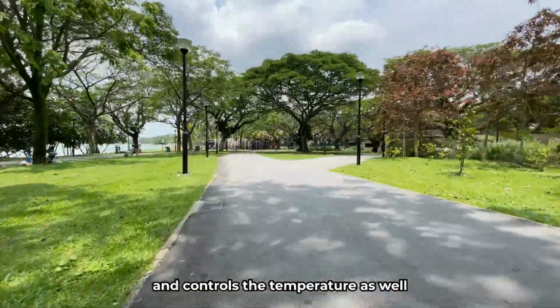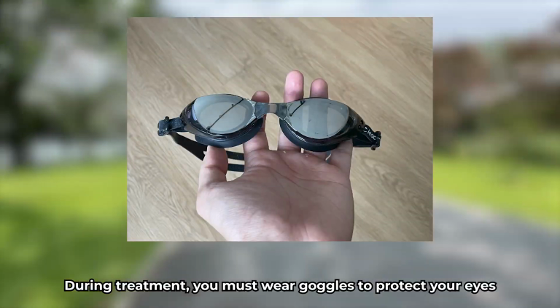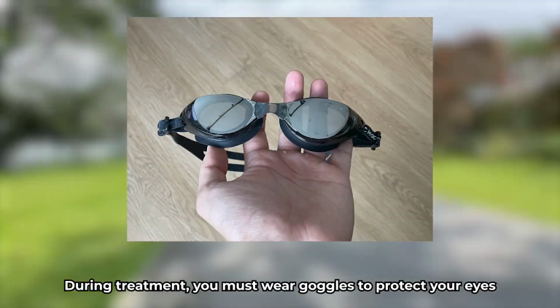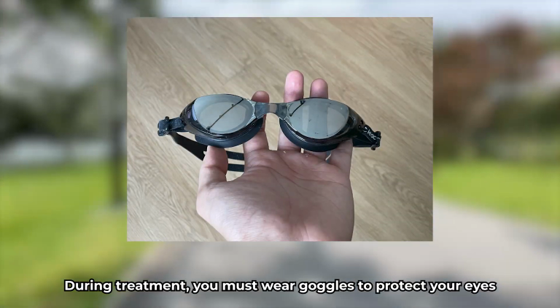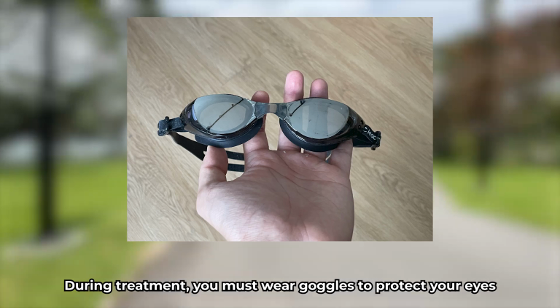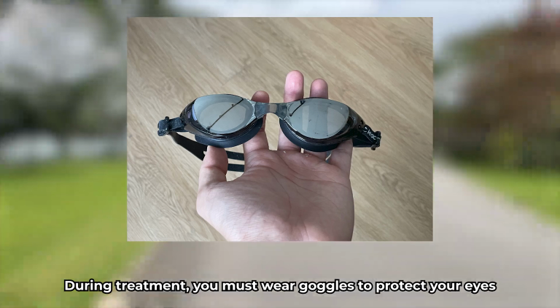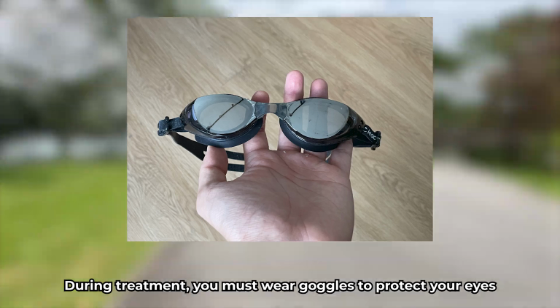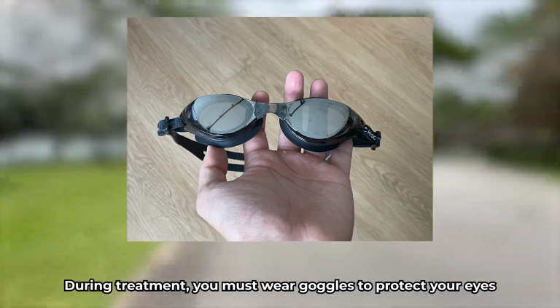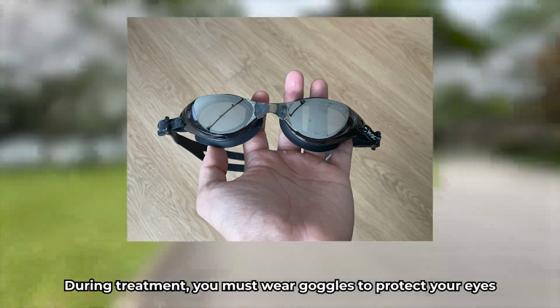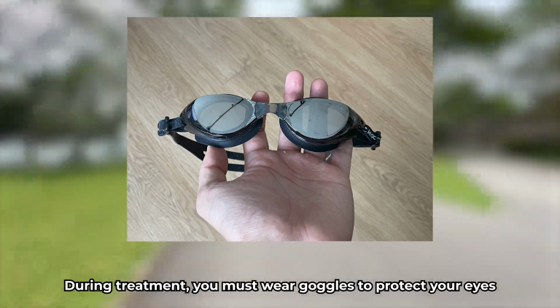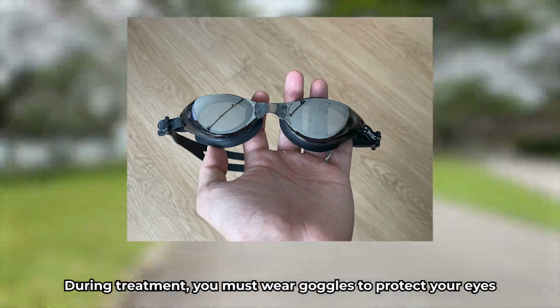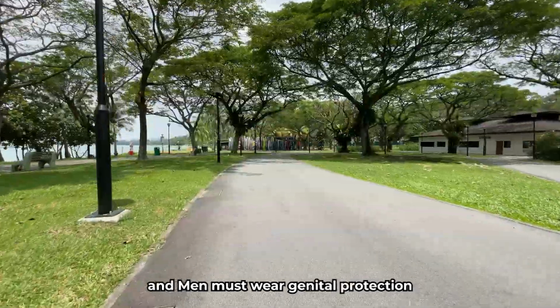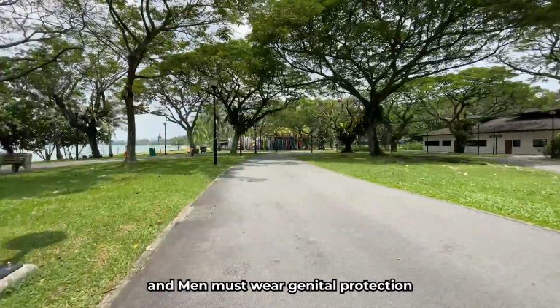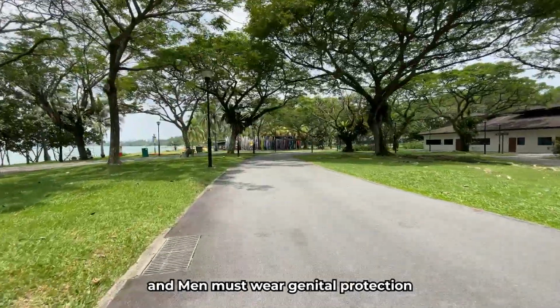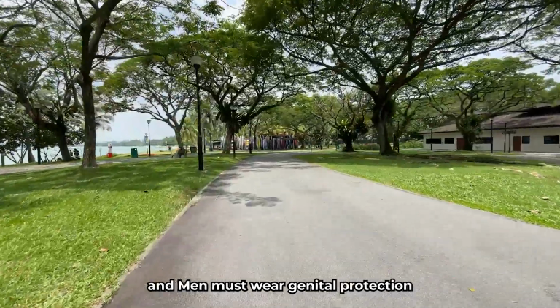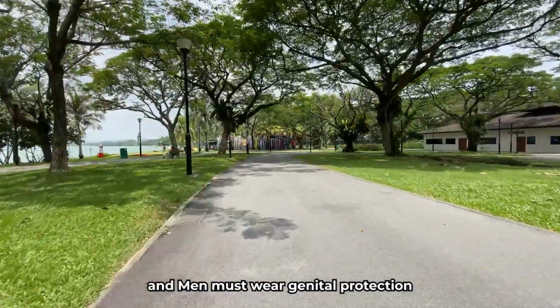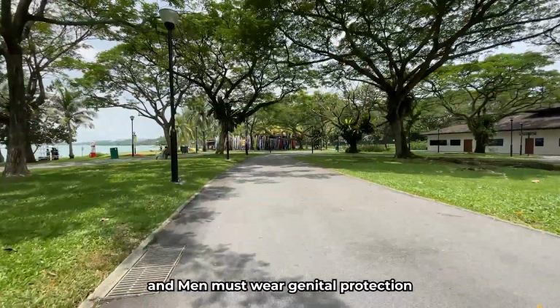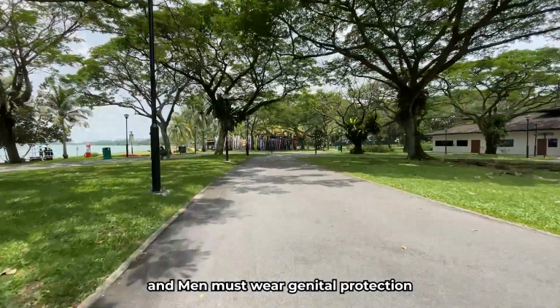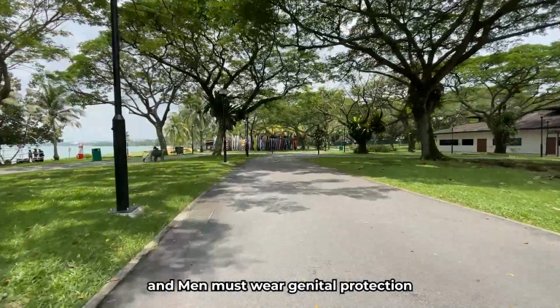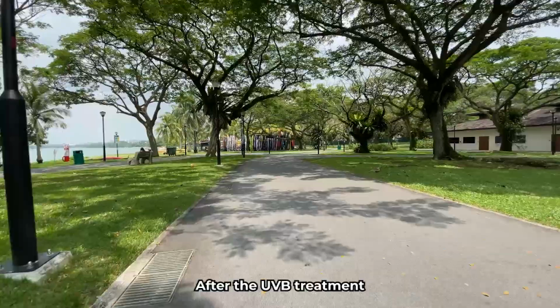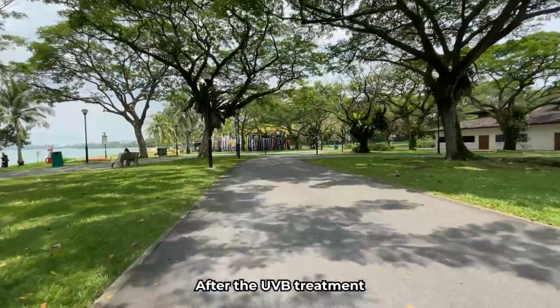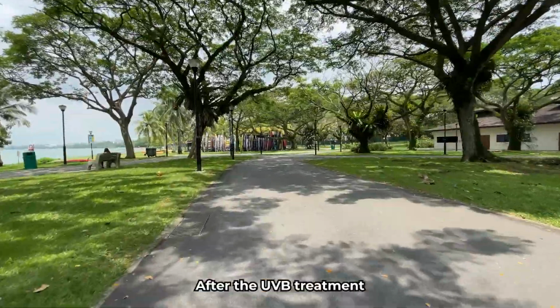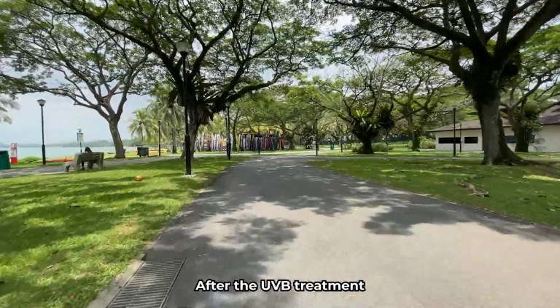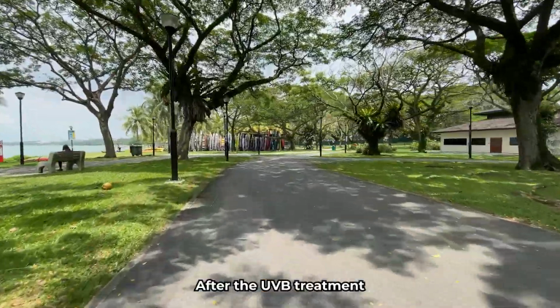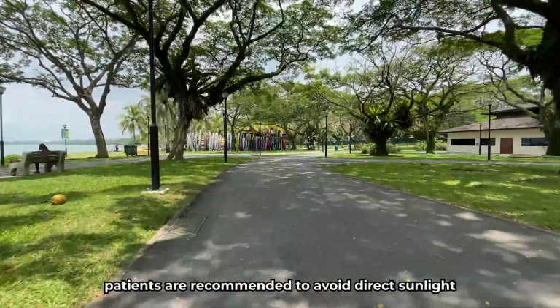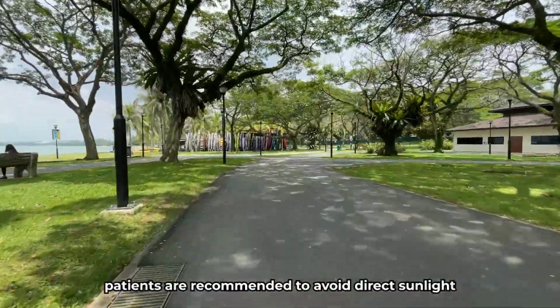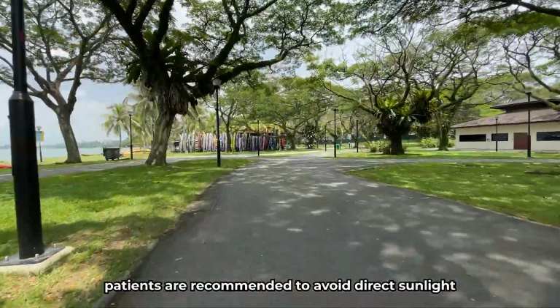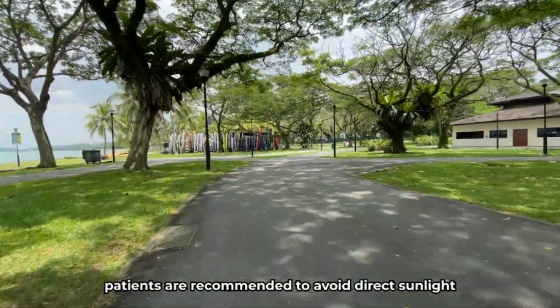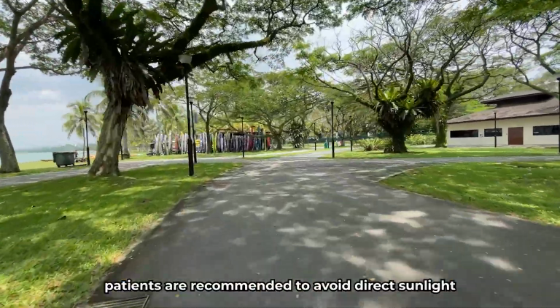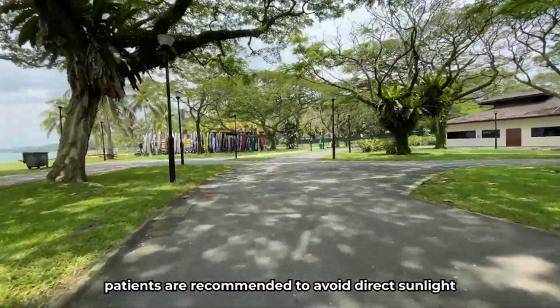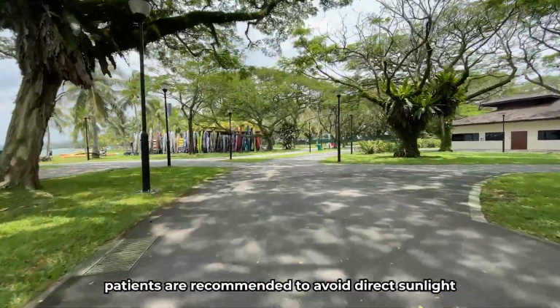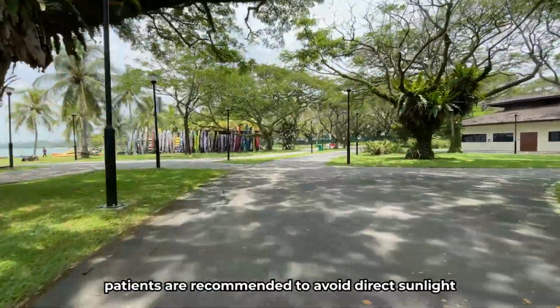During treatment, you must wear goggles to protect your eyes and men must wear genital protection. After the UVB treatment, patients are recommended to avoid direct sunlight.